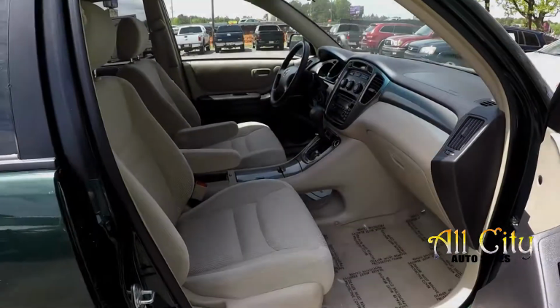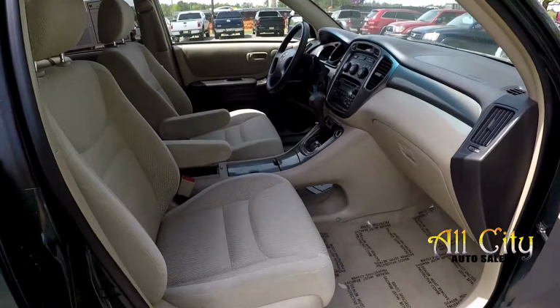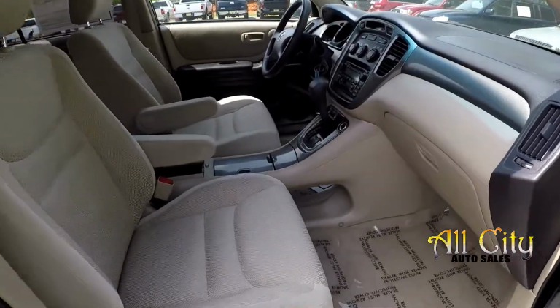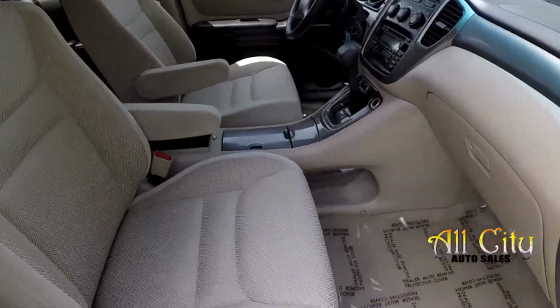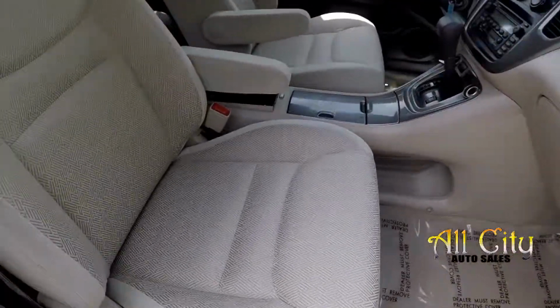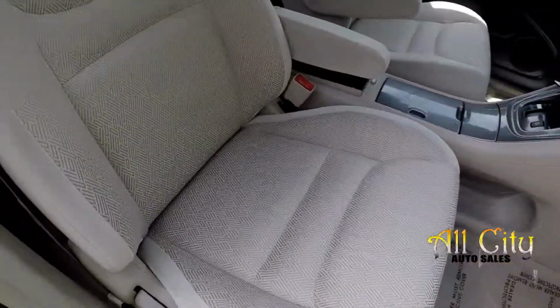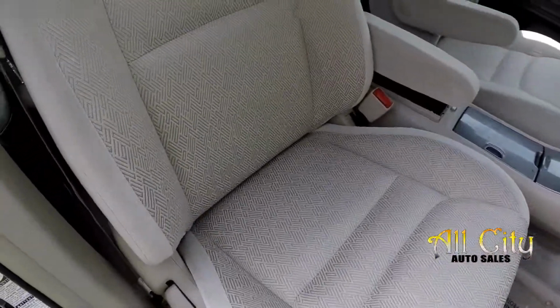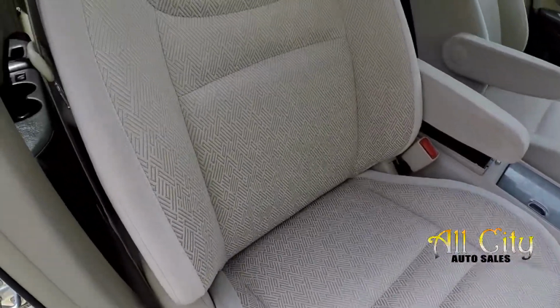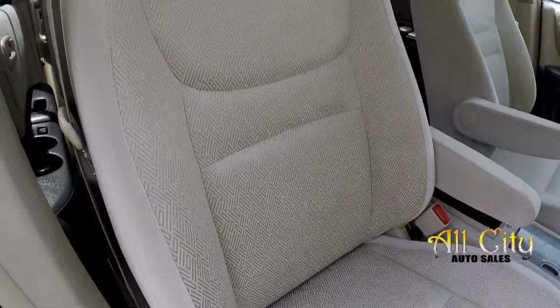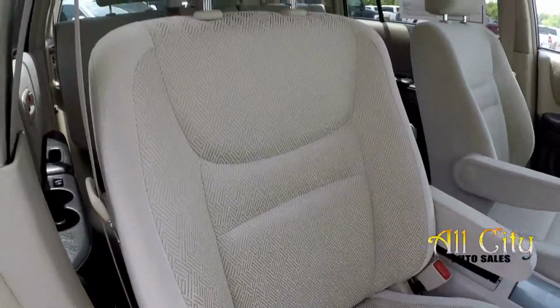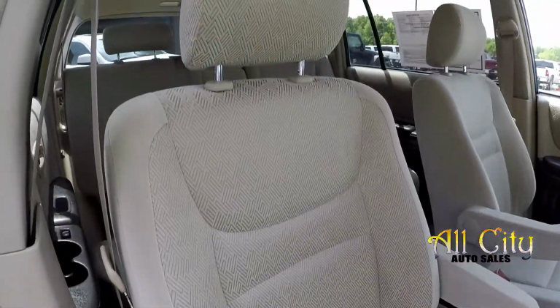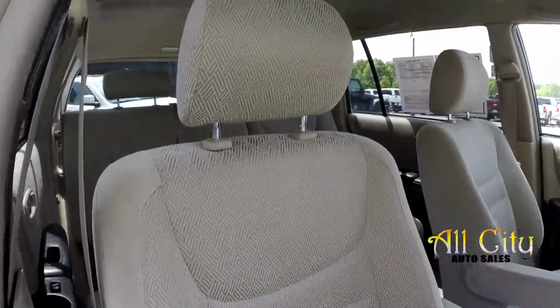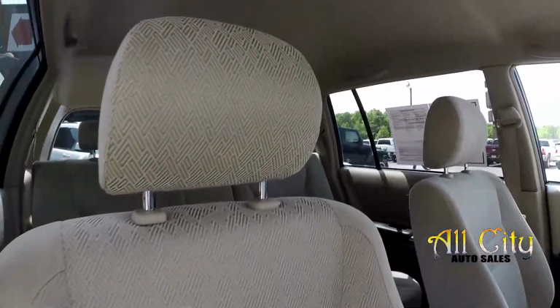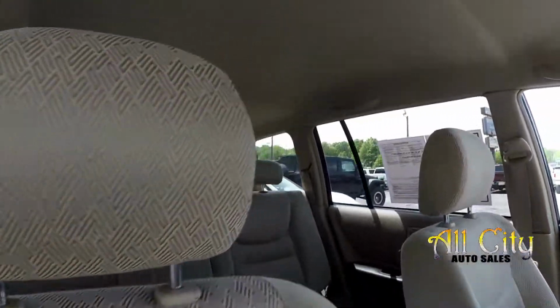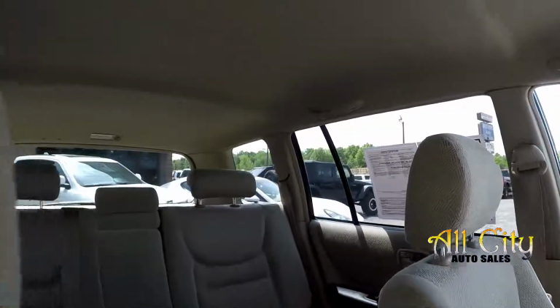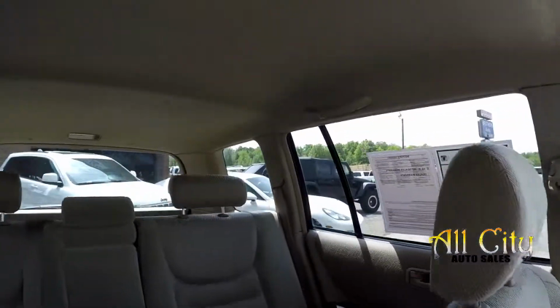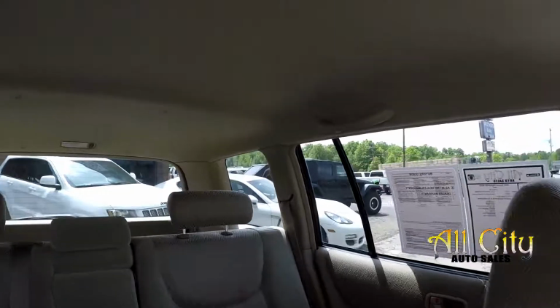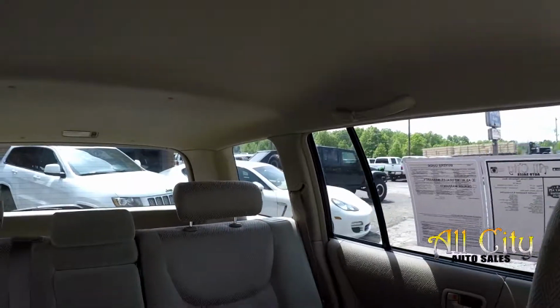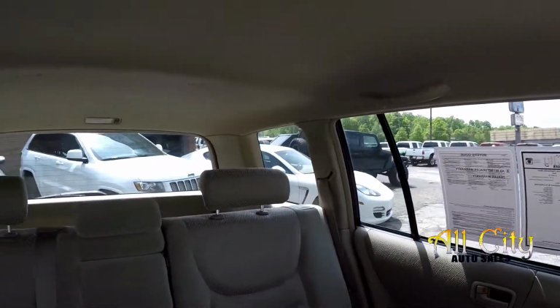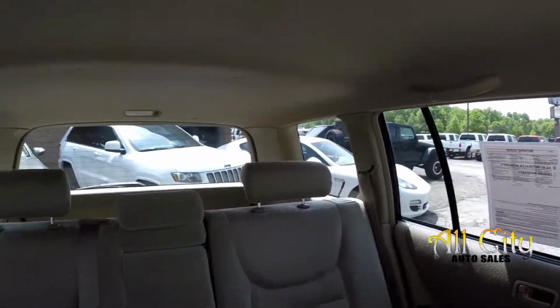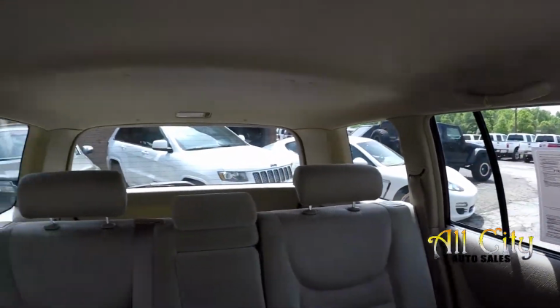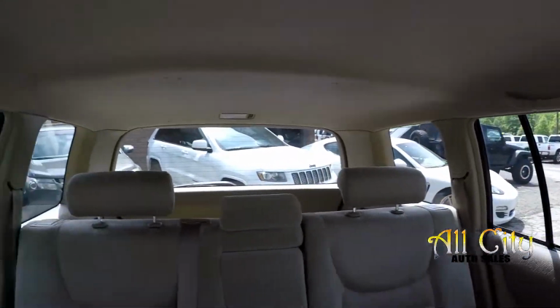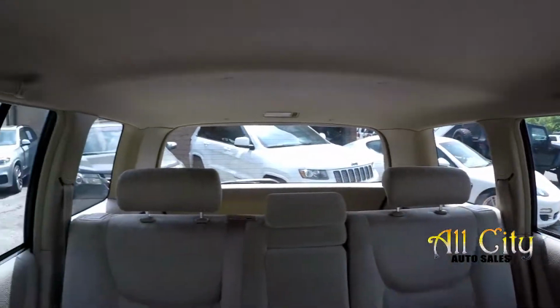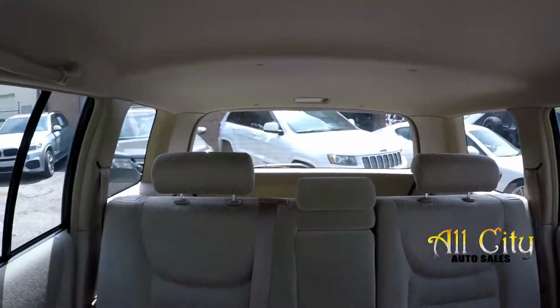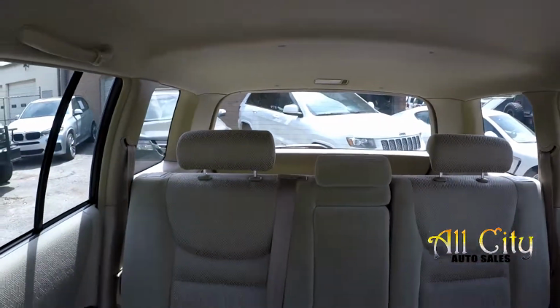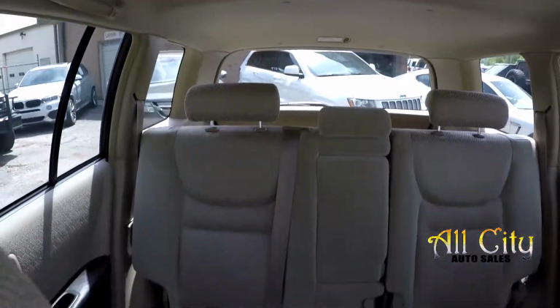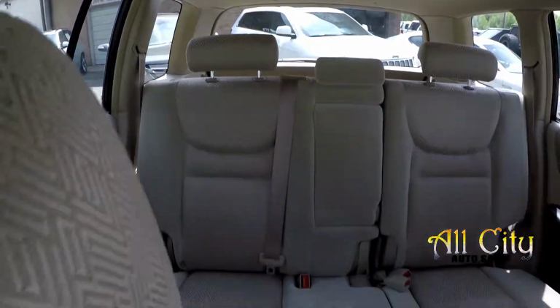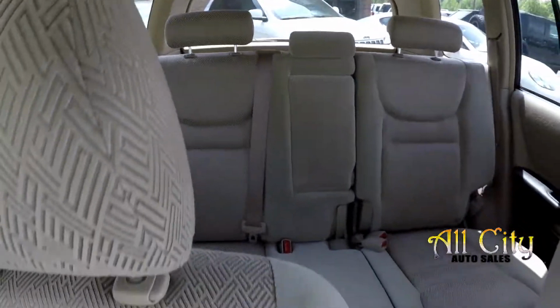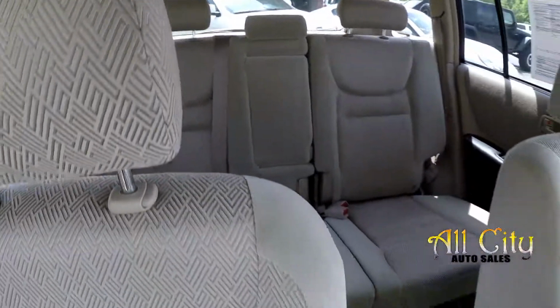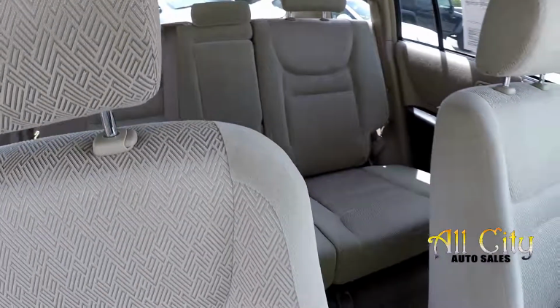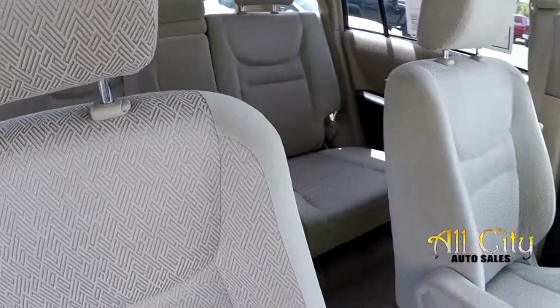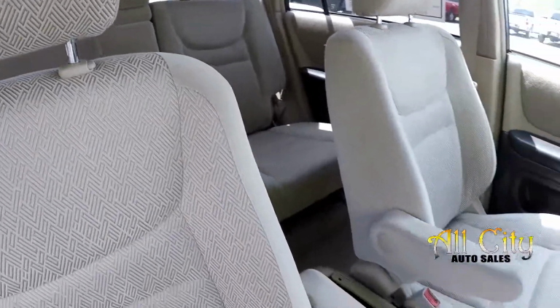Finishing up in the front passenger seat, taking one more look over the seating surface. One more spin around the back of this extra clean 2002 Toyota Highlander.